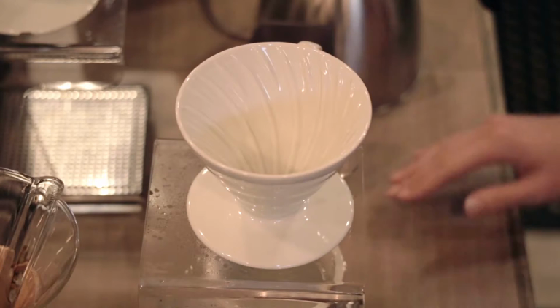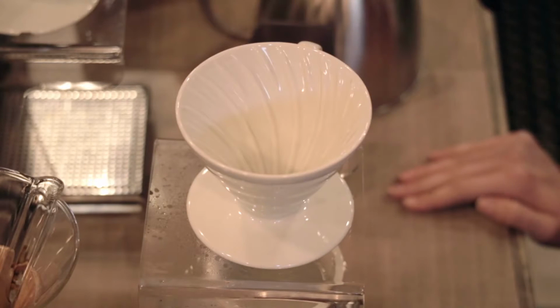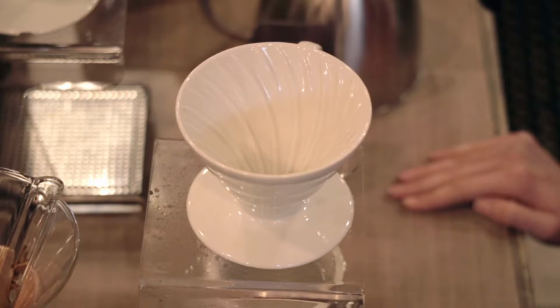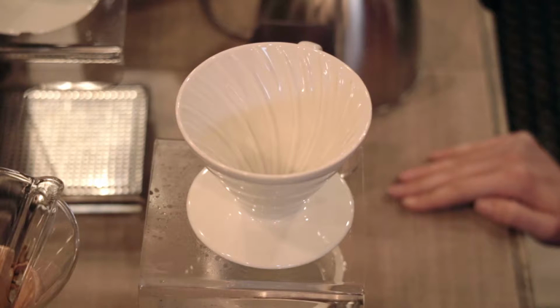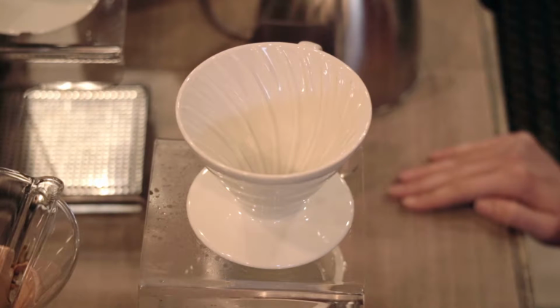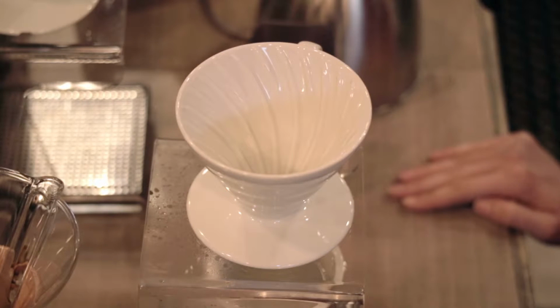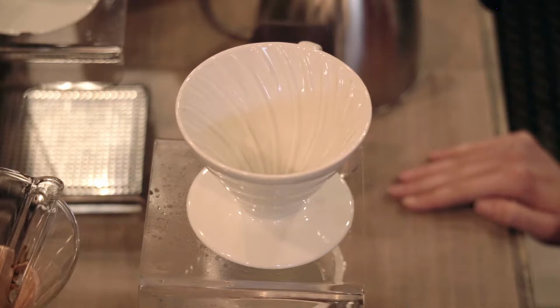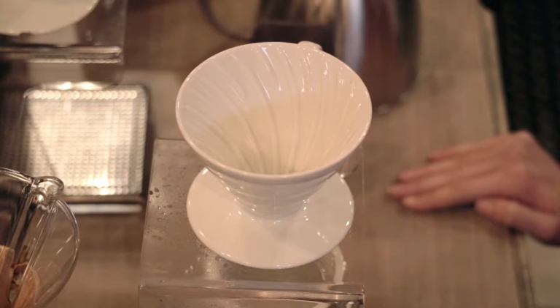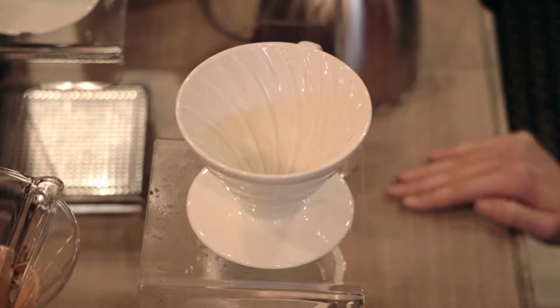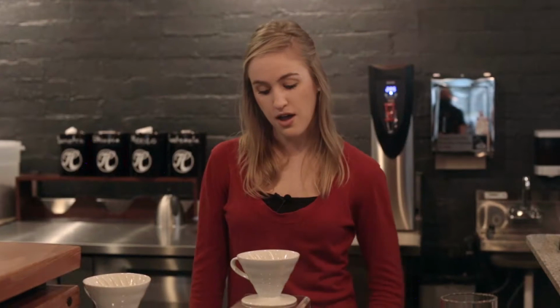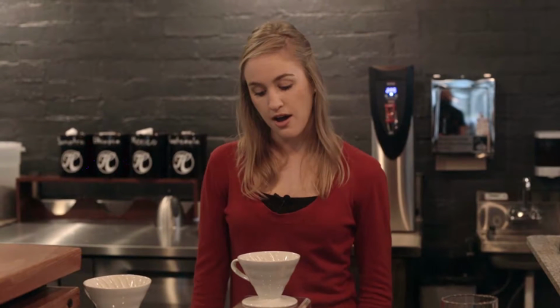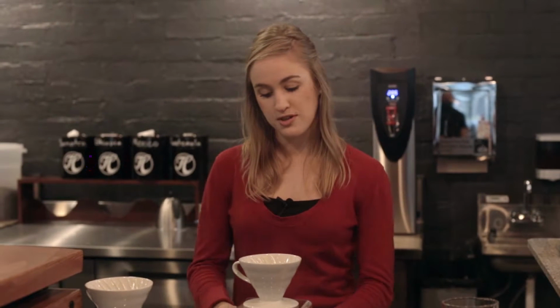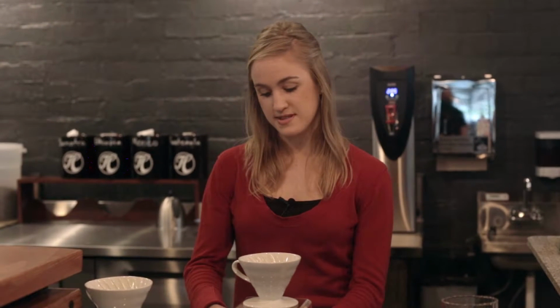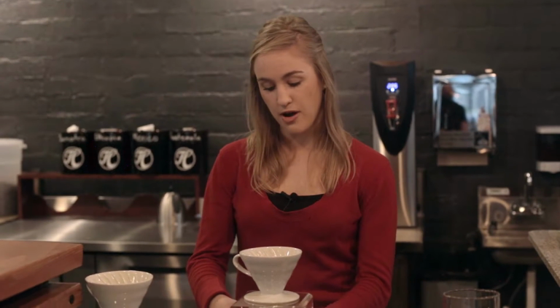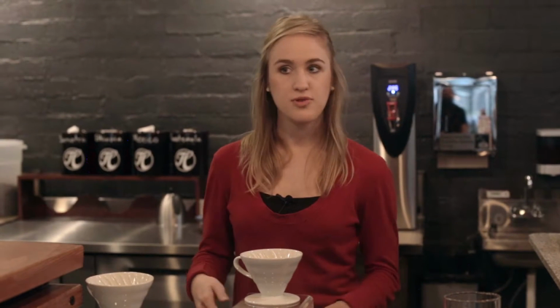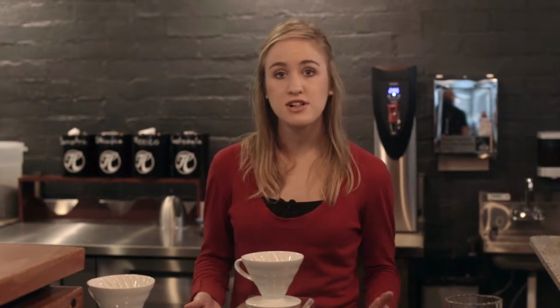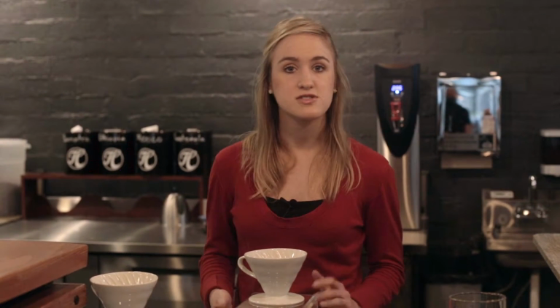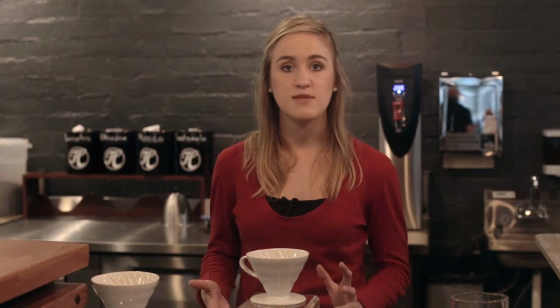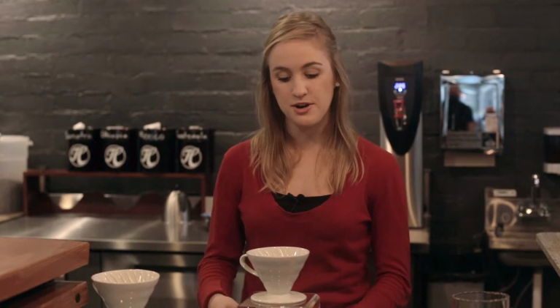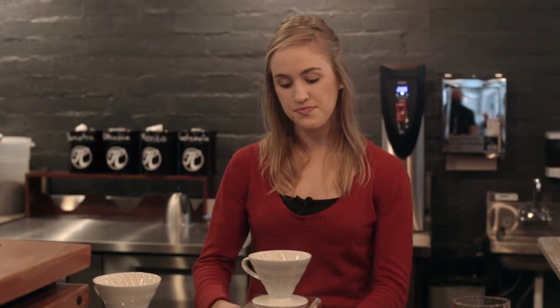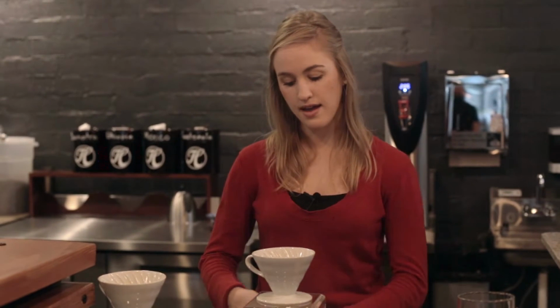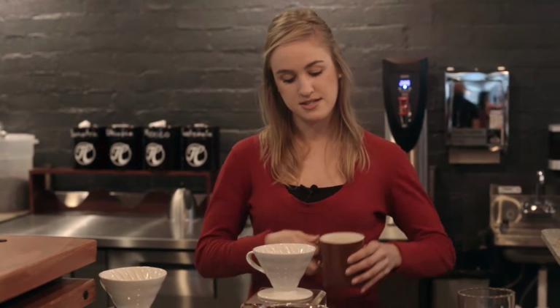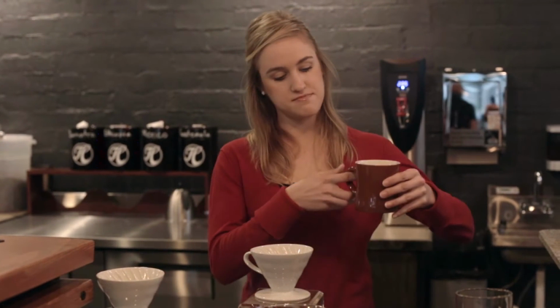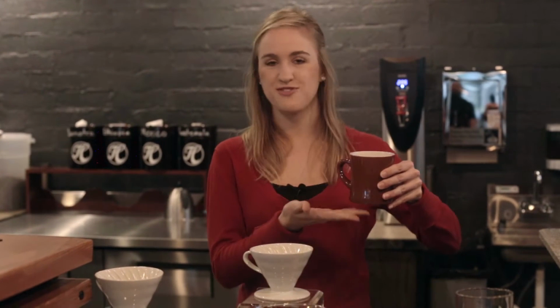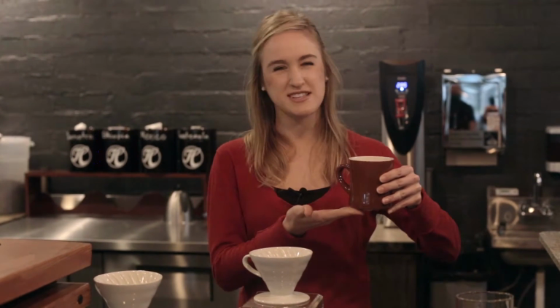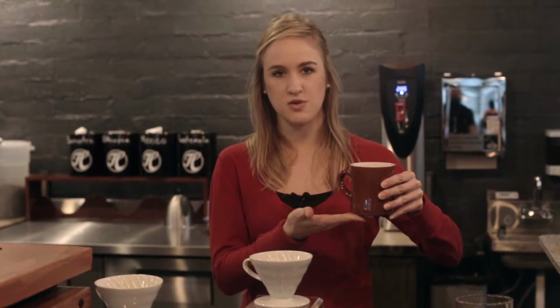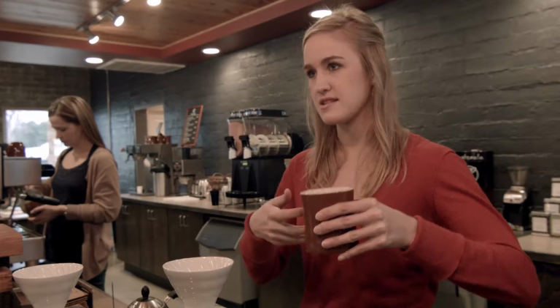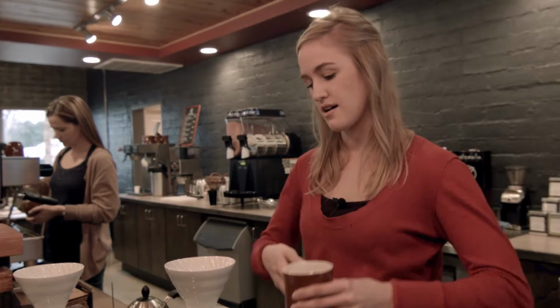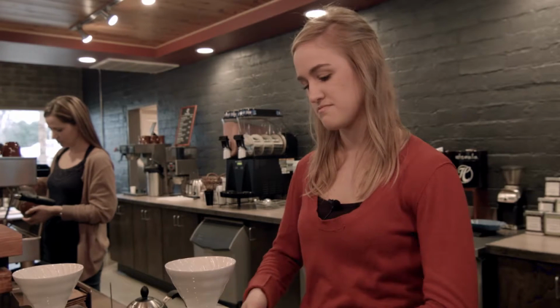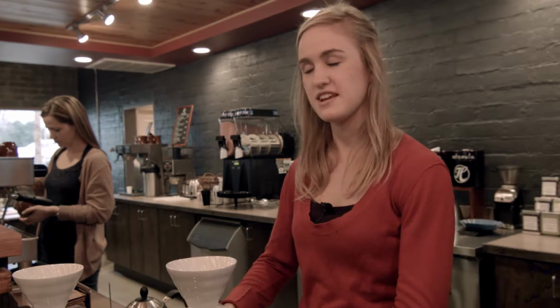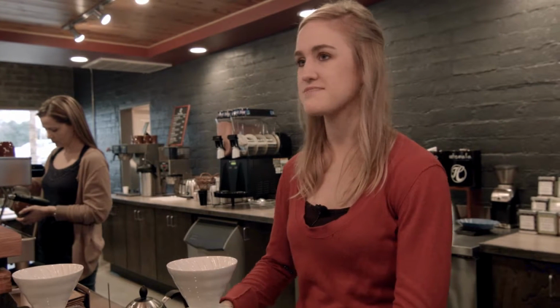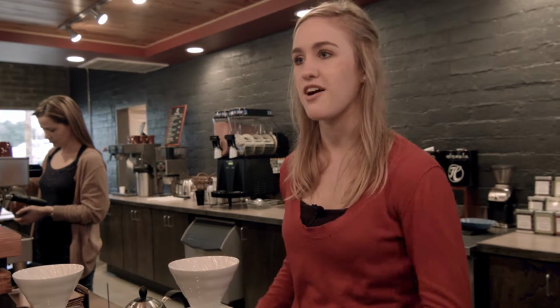Basically what we do is we dose 21 grams of coffee beans and then we grind them. We use about 300 grams of water, which fits basically in a 12 ounce standard cup of coffee.